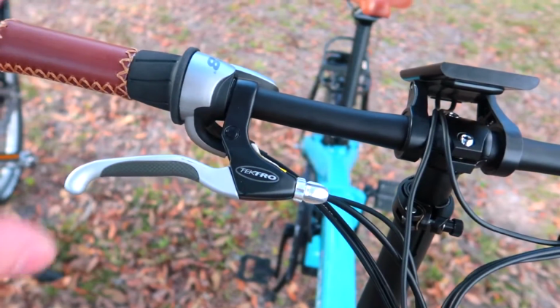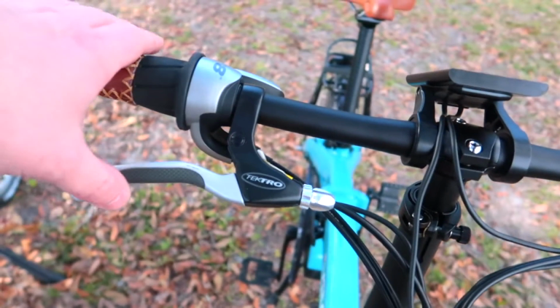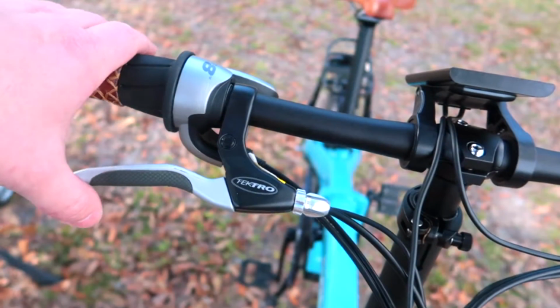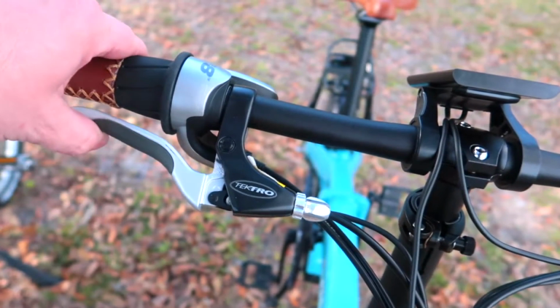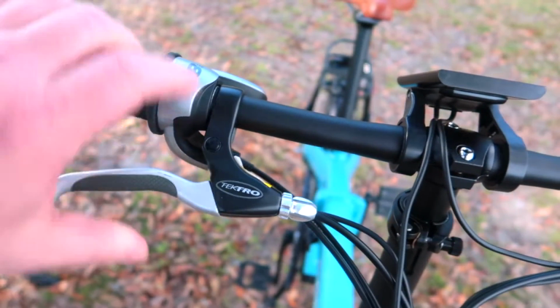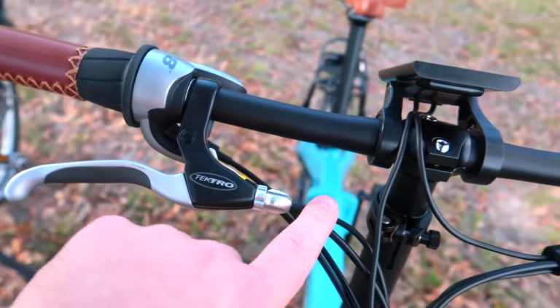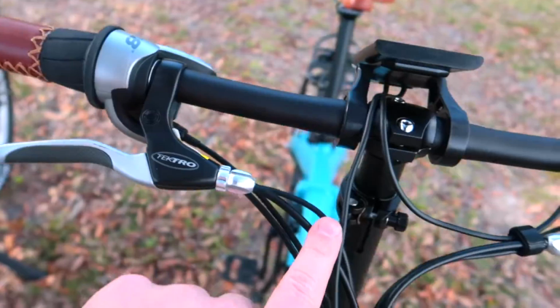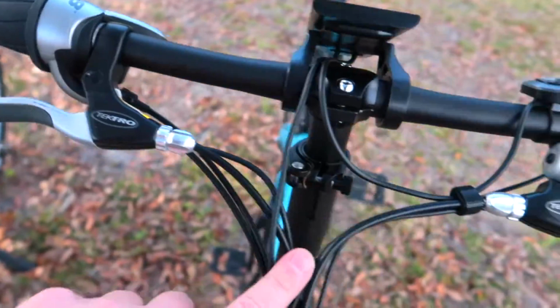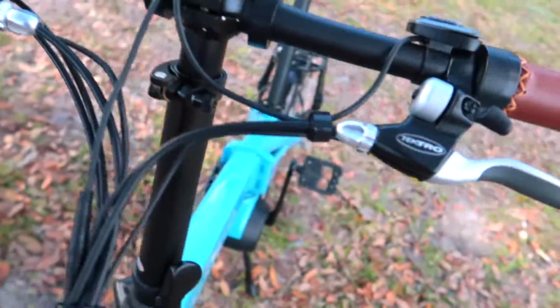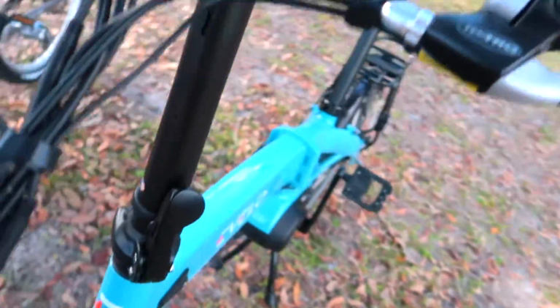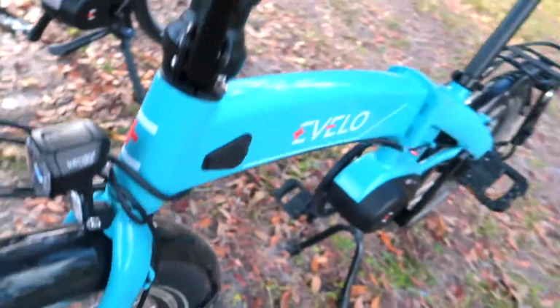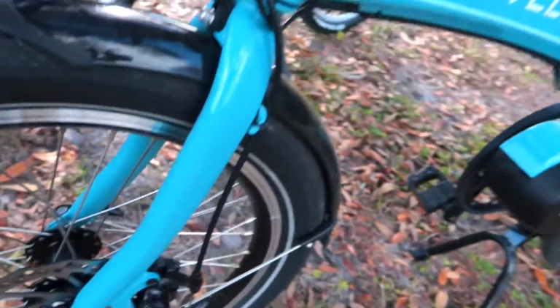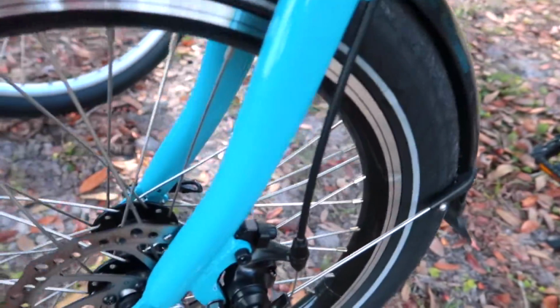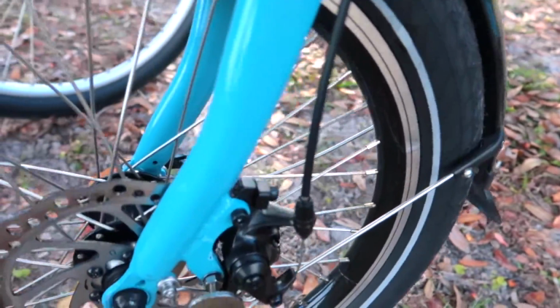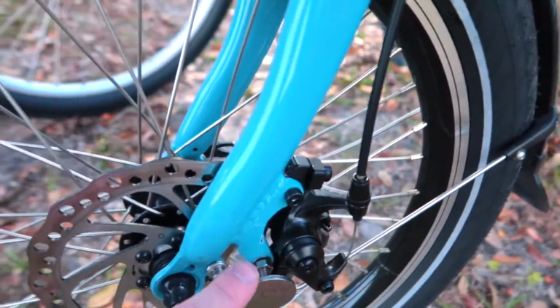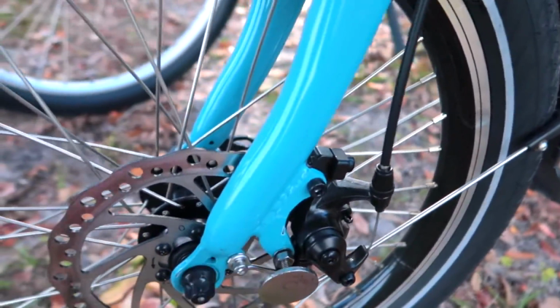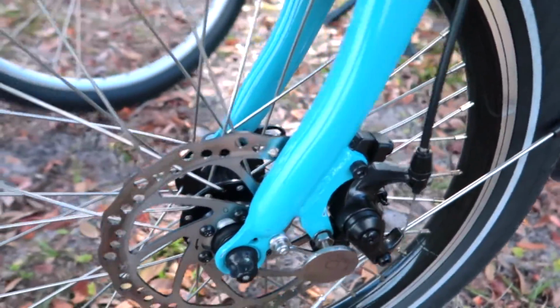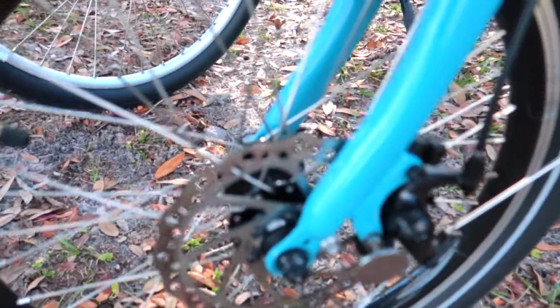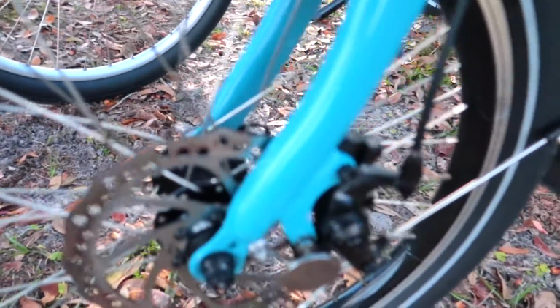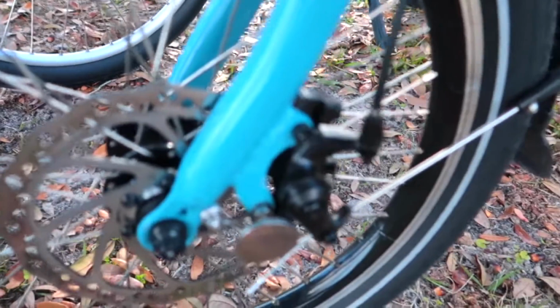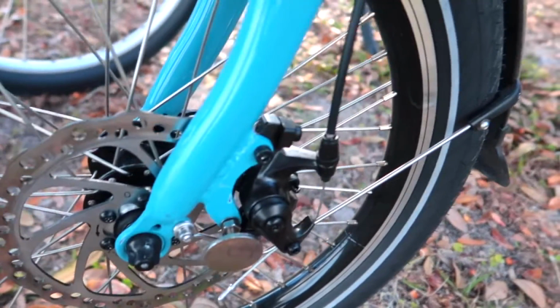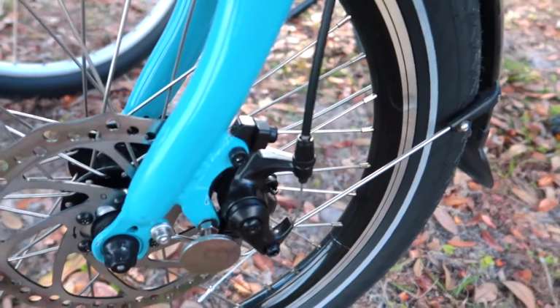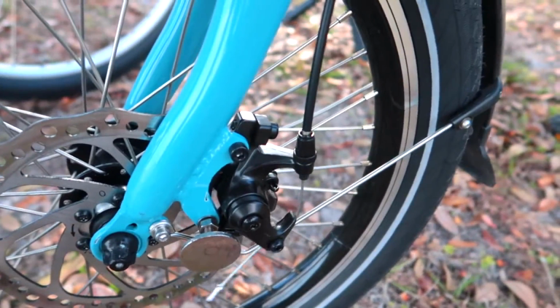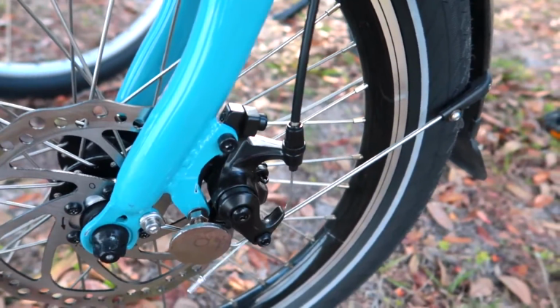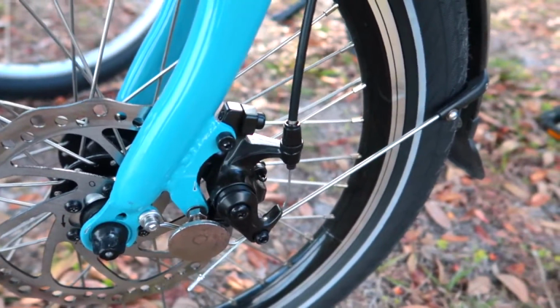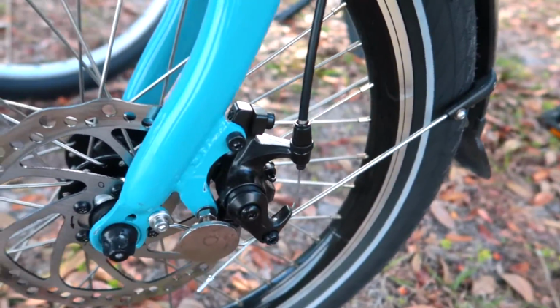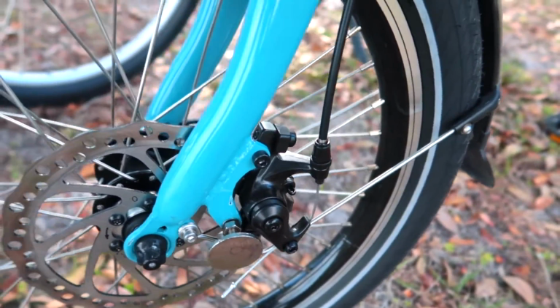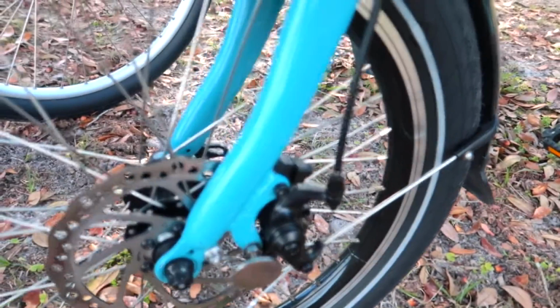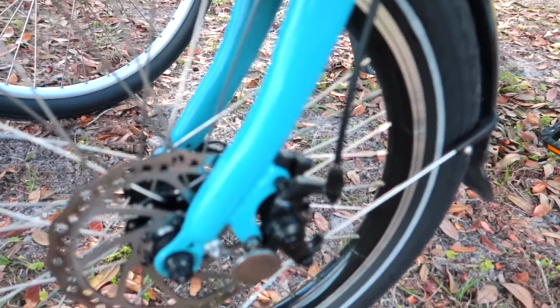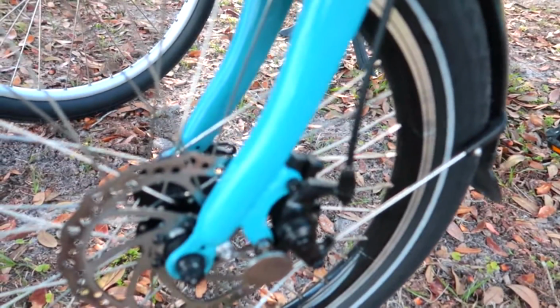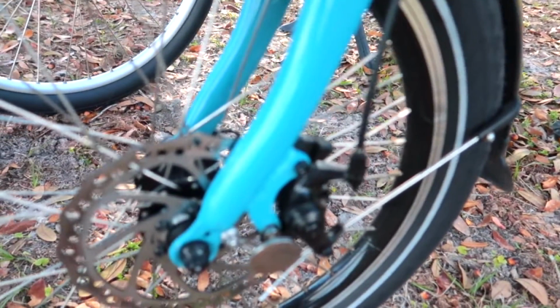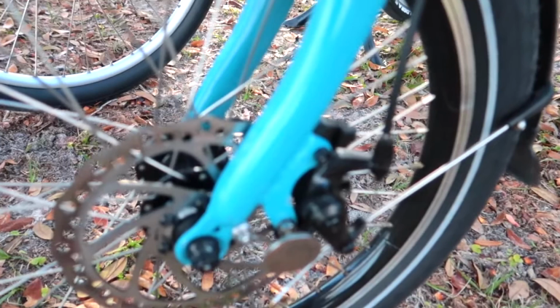You can see that there's a lever and a traditional cable that runs down to a mechanical caliper, and that brake lever actuates that caliper. You don't really see anything moving on the hydraulic brakes over there.